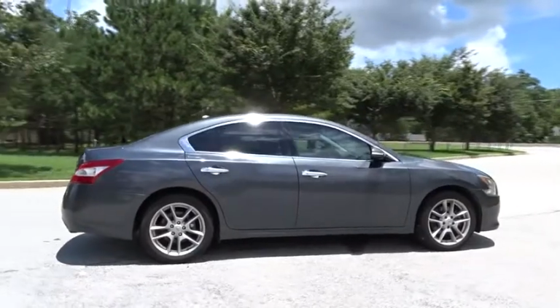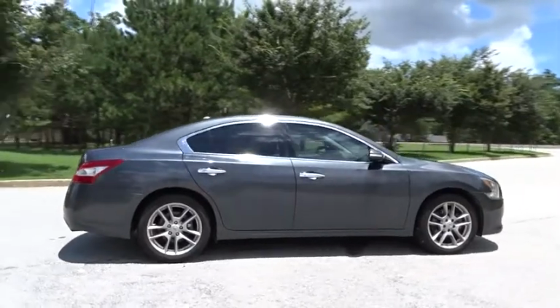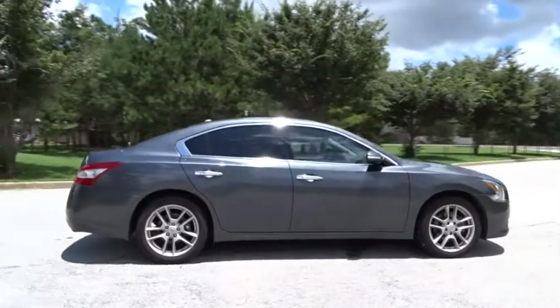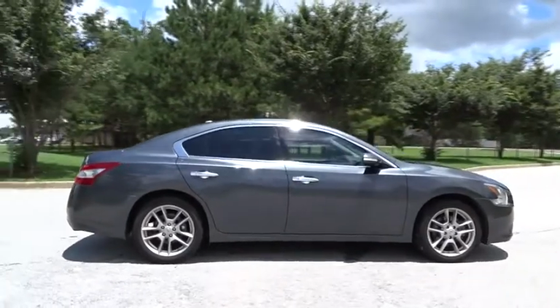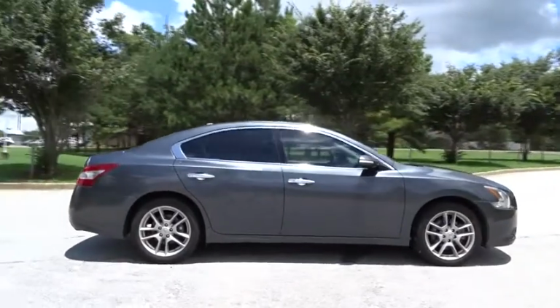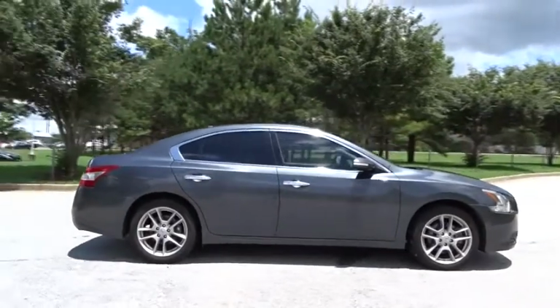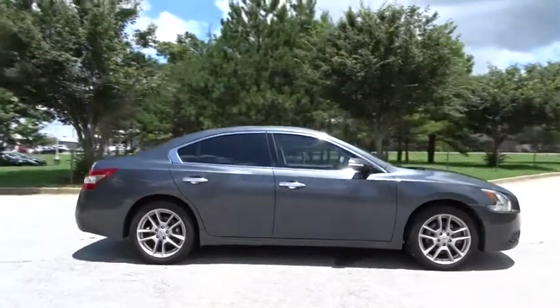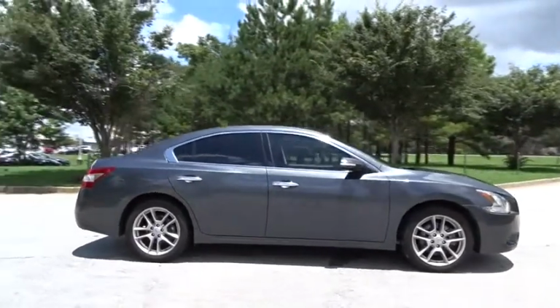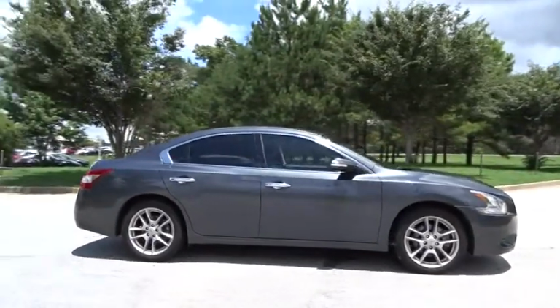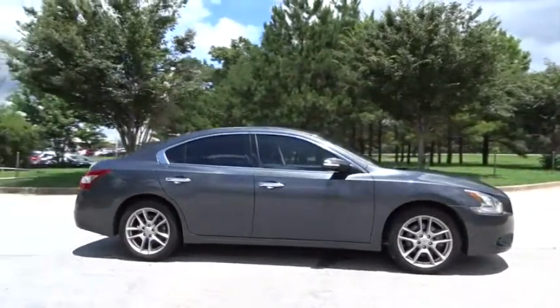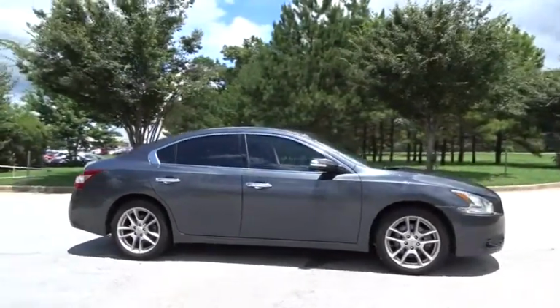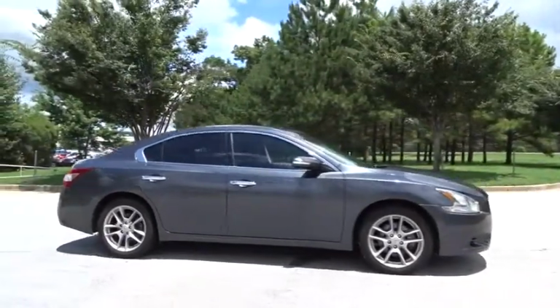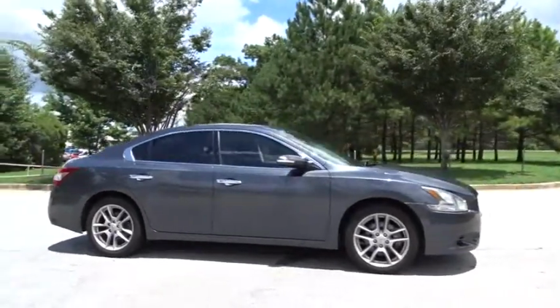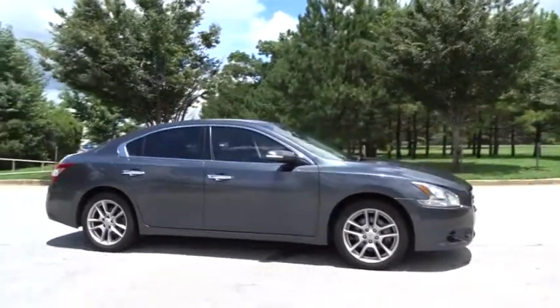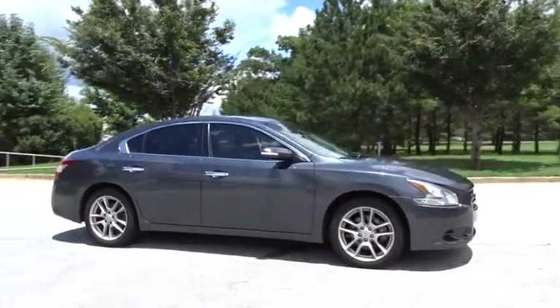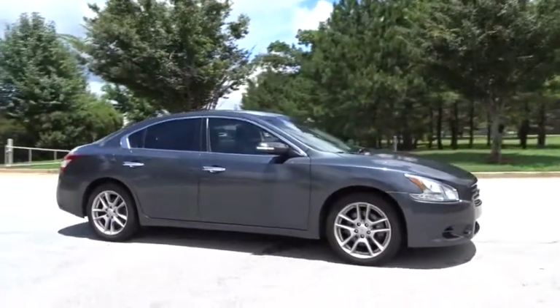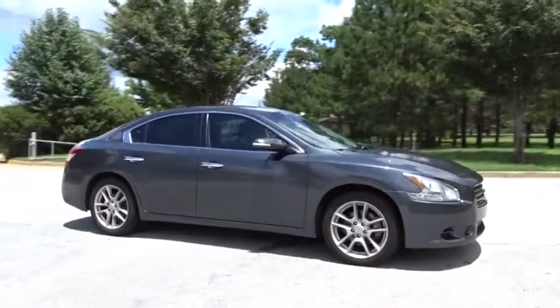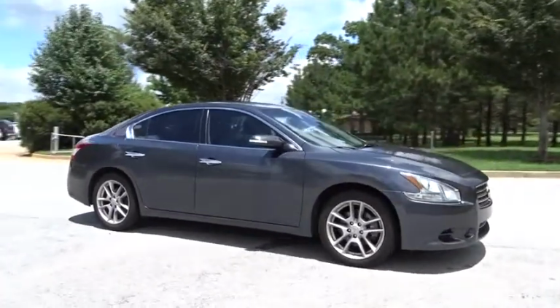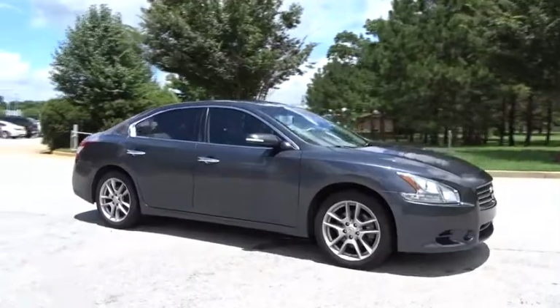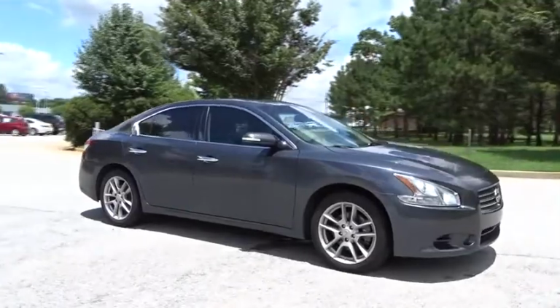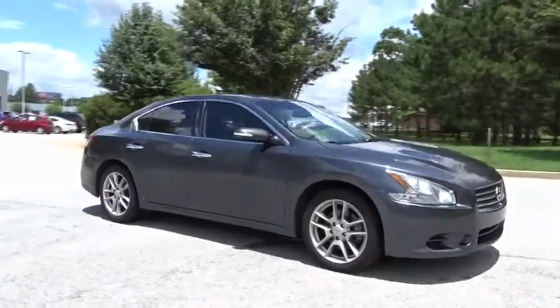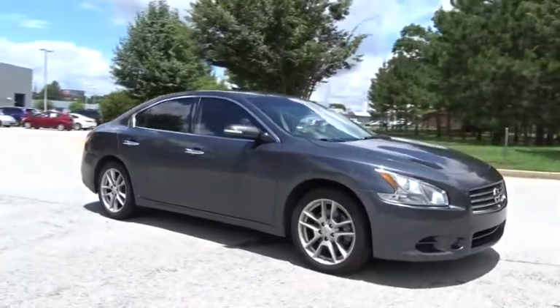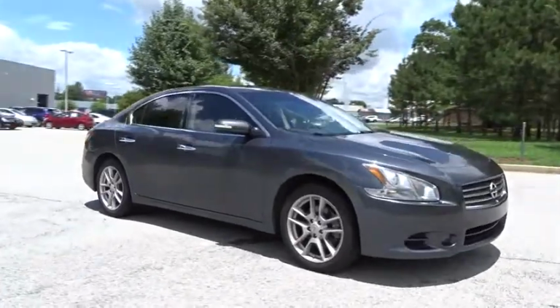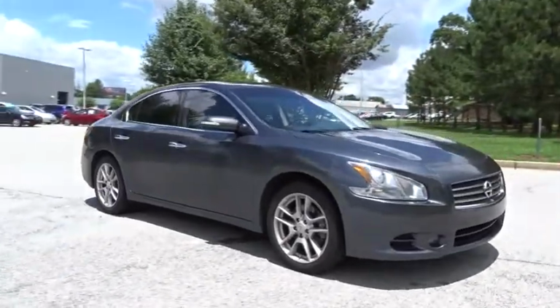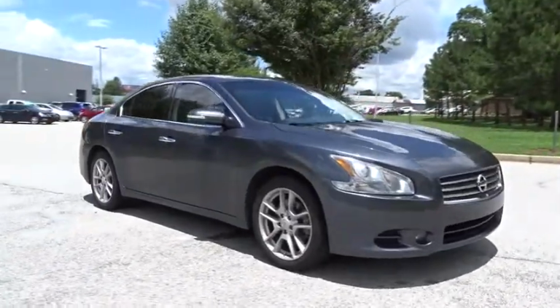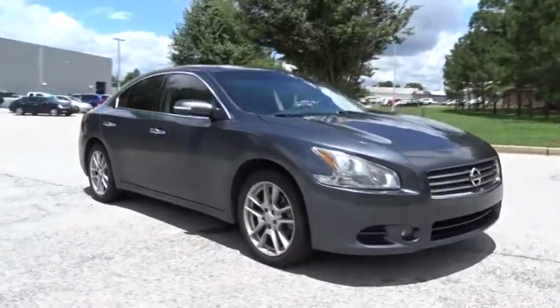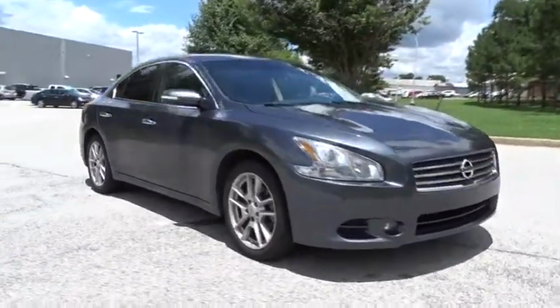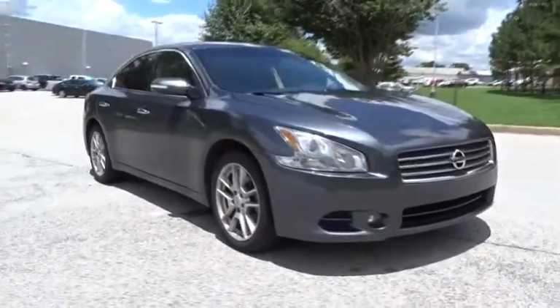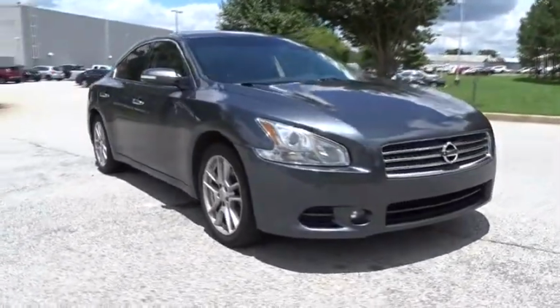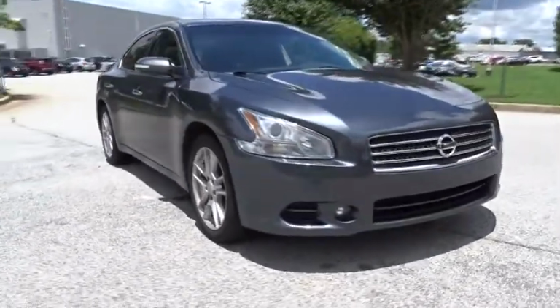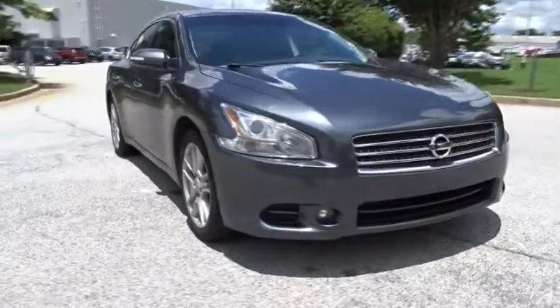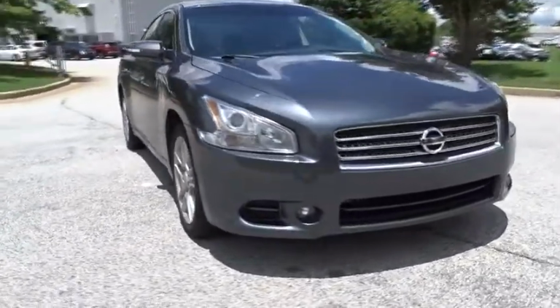CD changer, power passenger seat, keyless entry, steering wheel audio controls, Bluetooth, leather-wrapped steering wheel, and power steering.